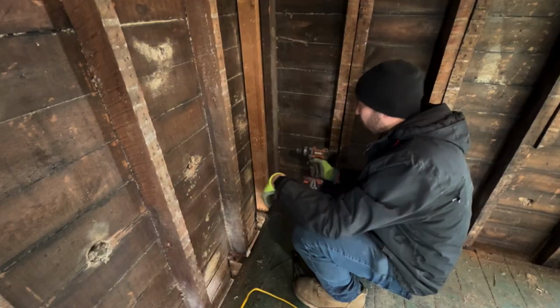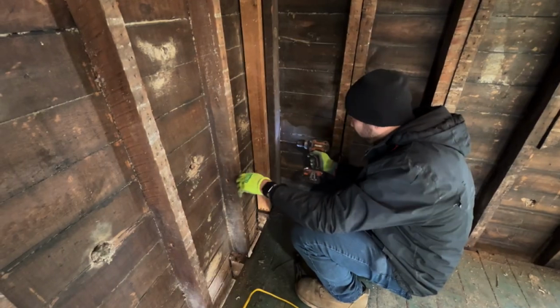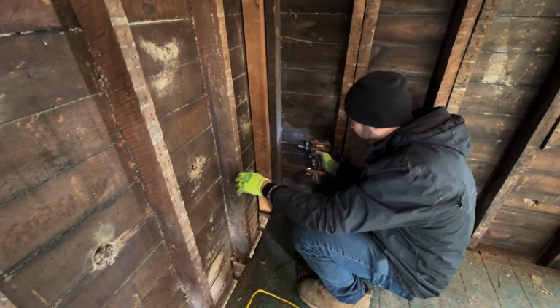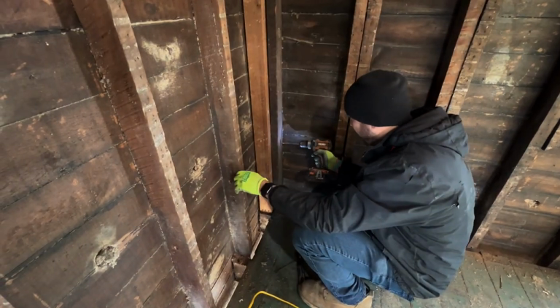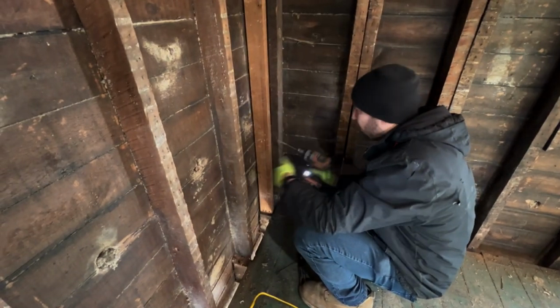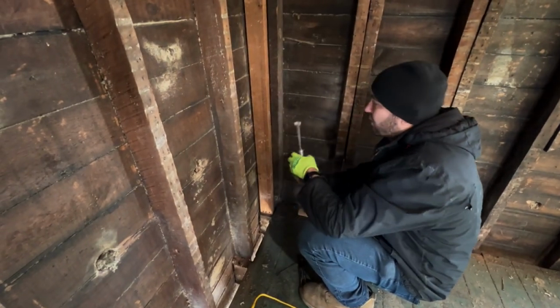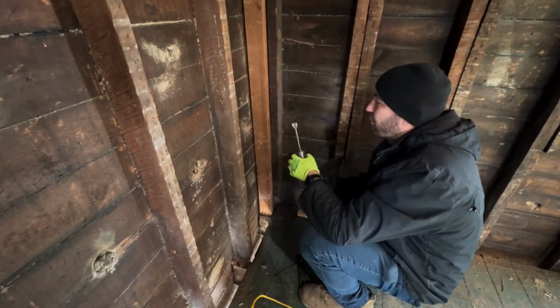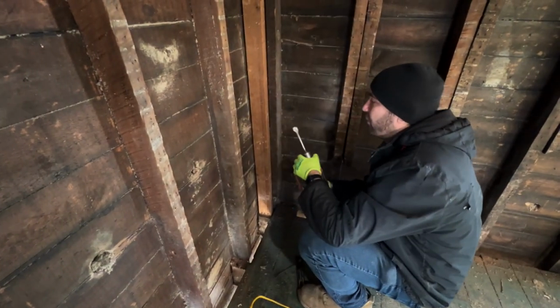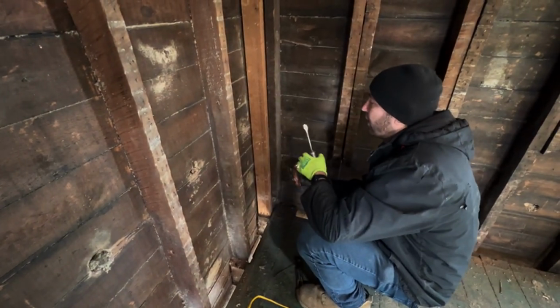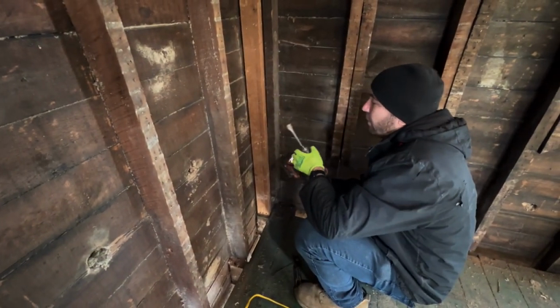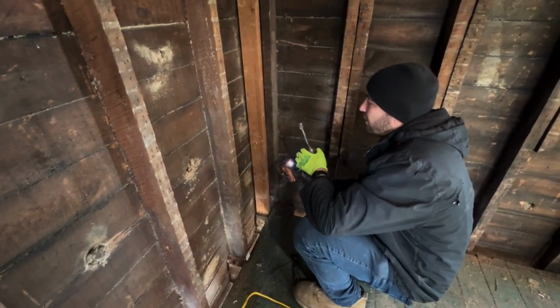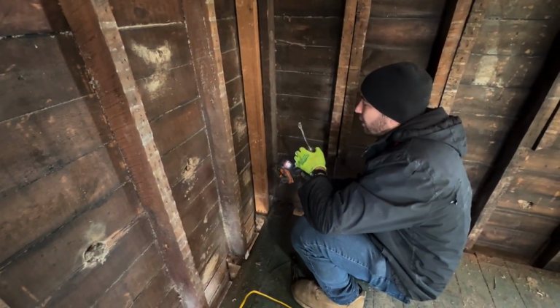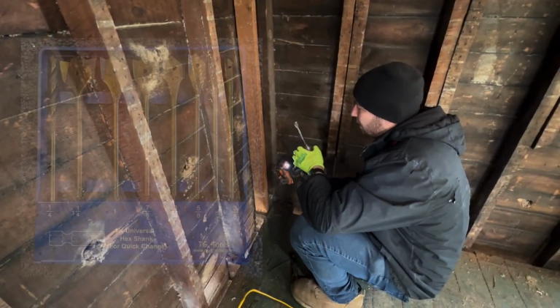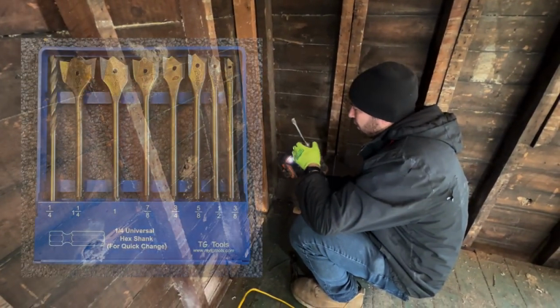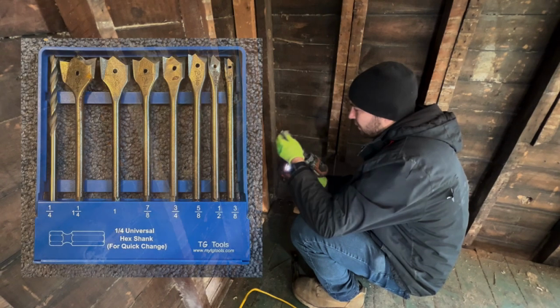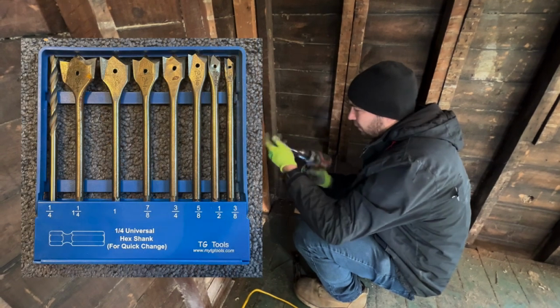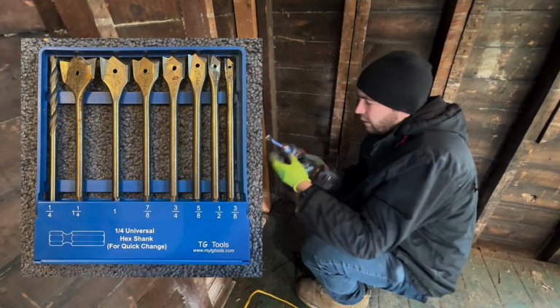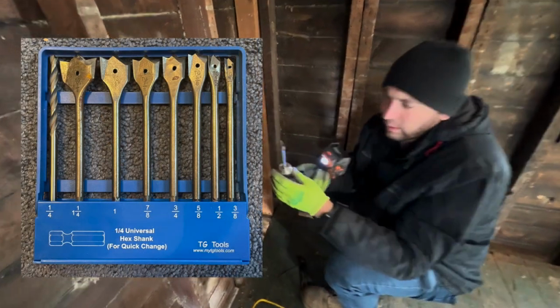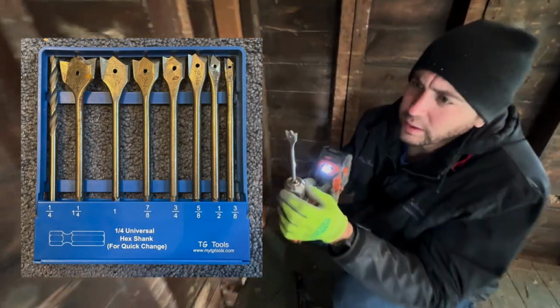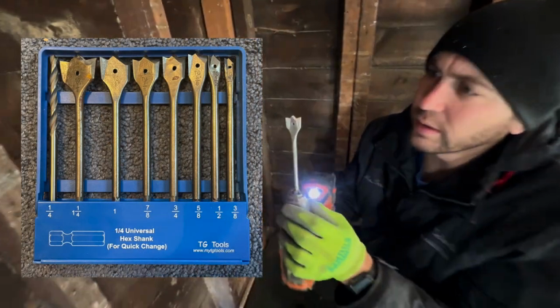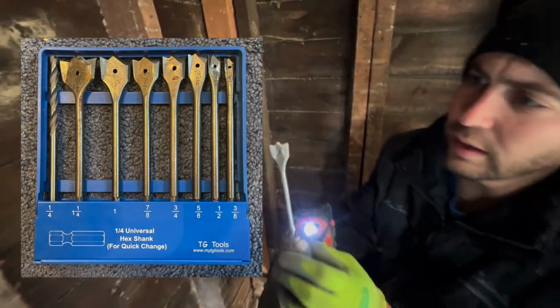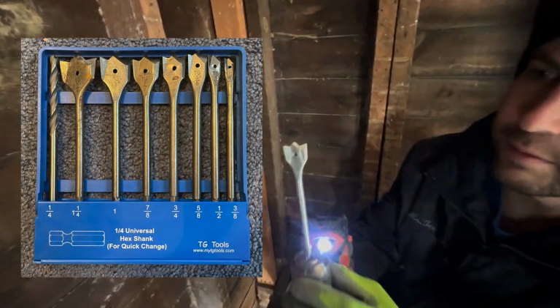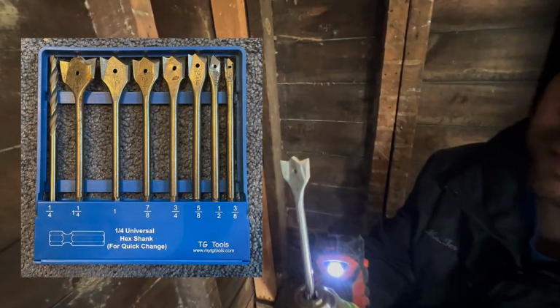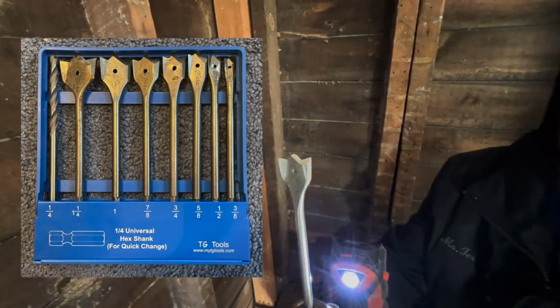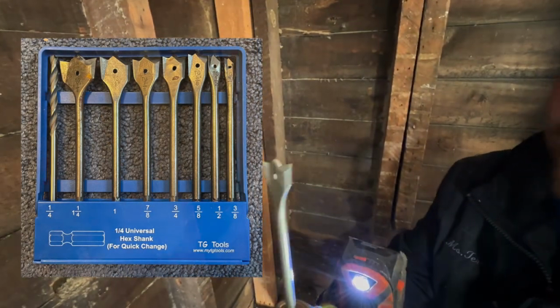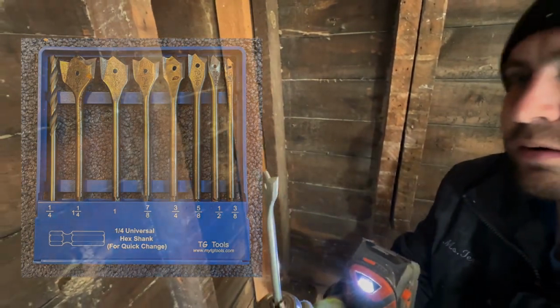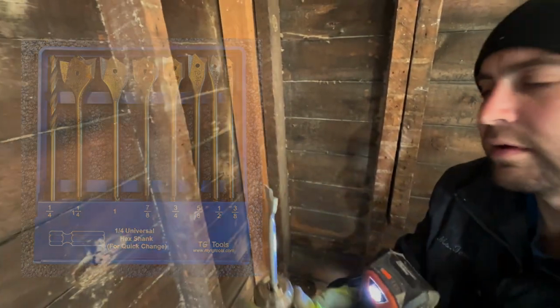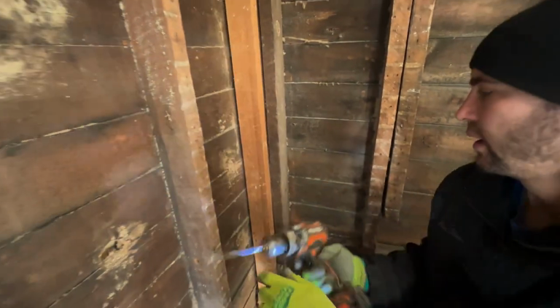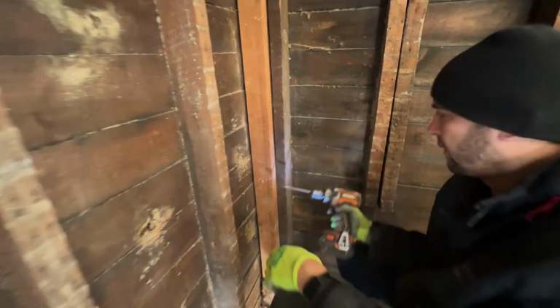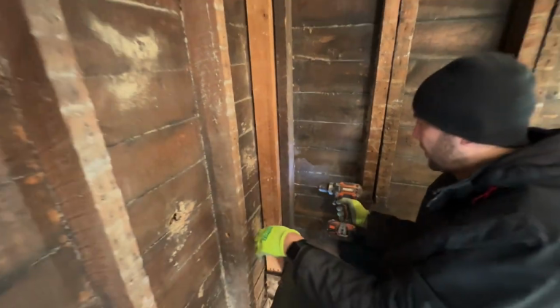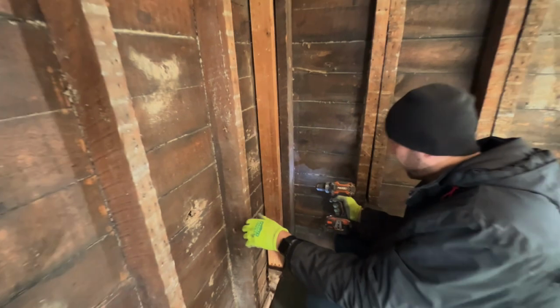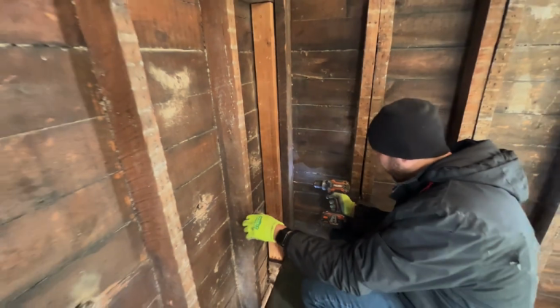So I'm going to show you guys how I do it. This is like a spade bit, but it's a little bit different — you can take a look at that. It's supposed to make turns. Let's give it a try.